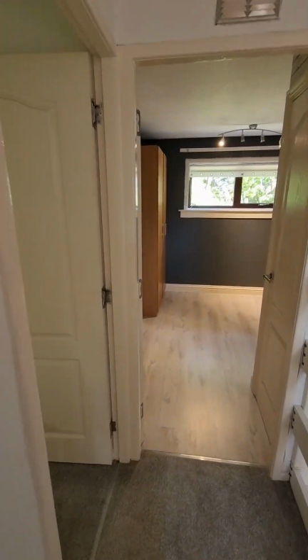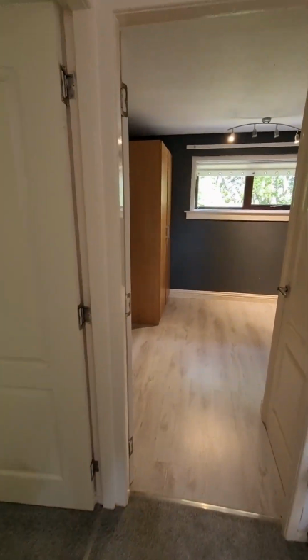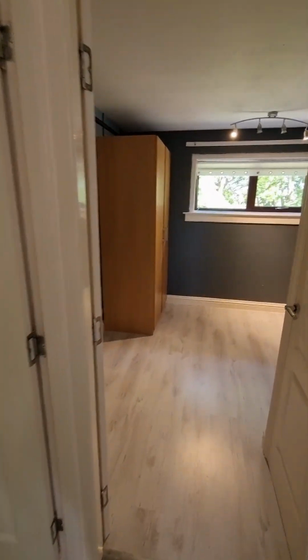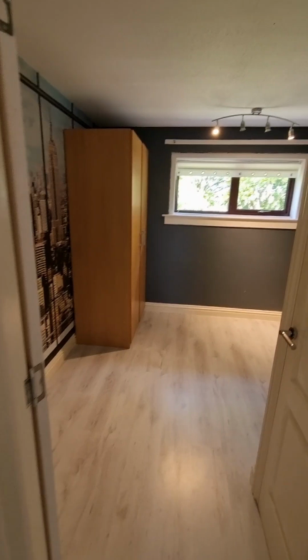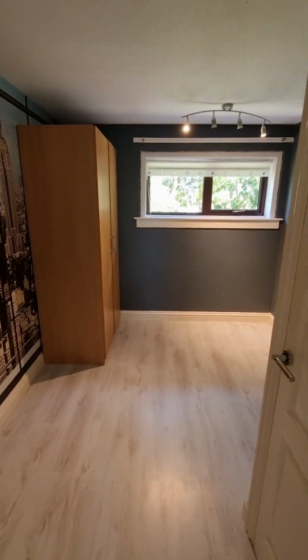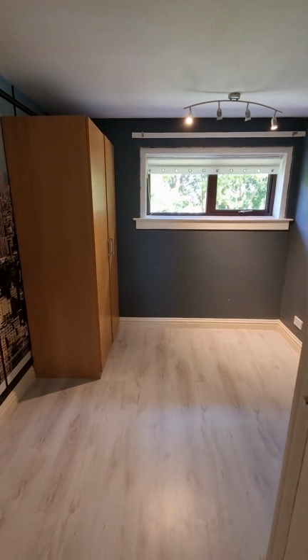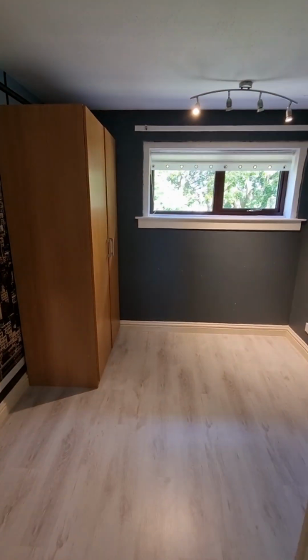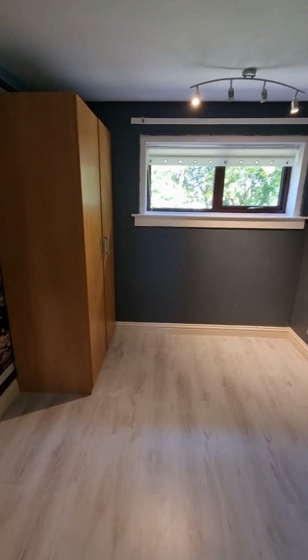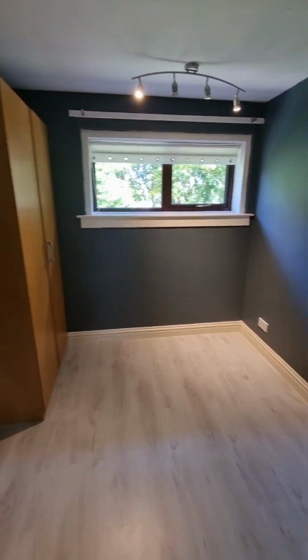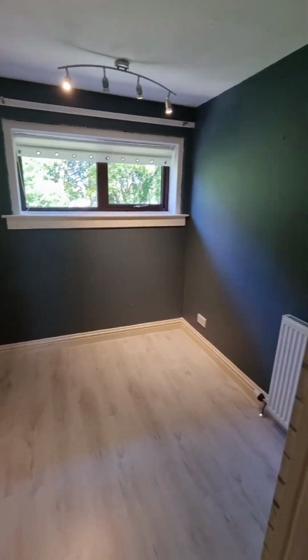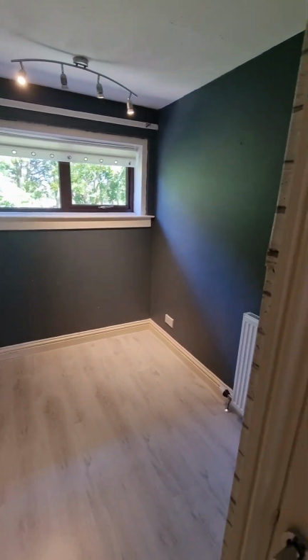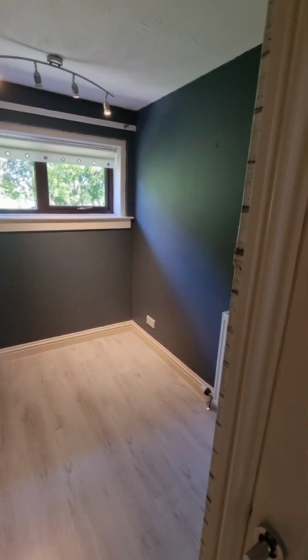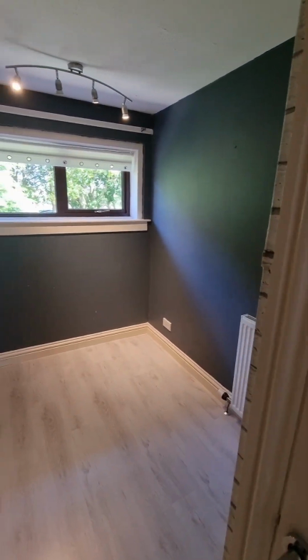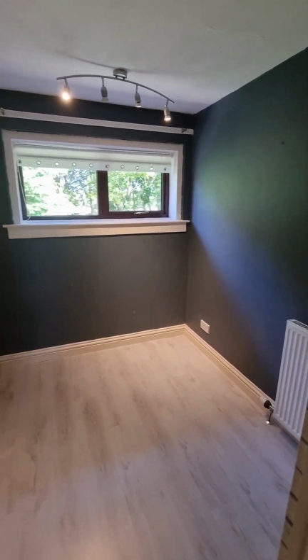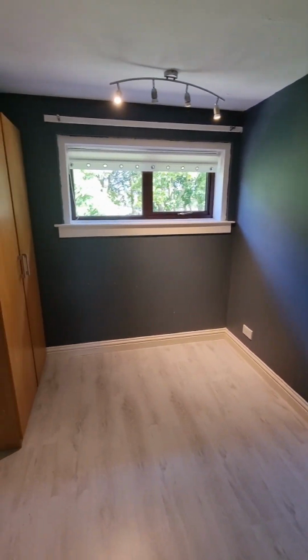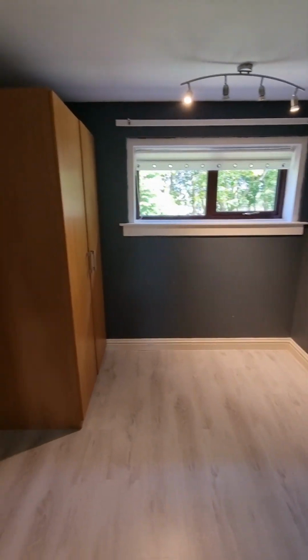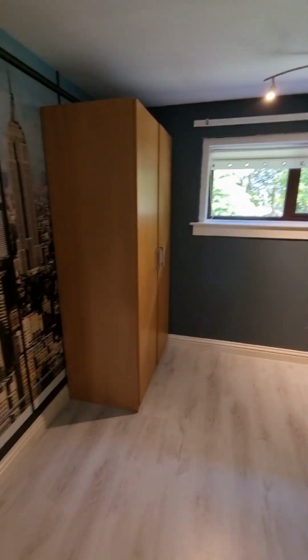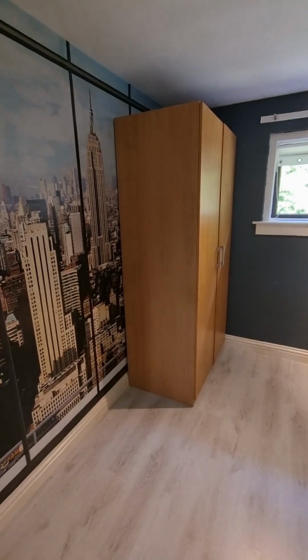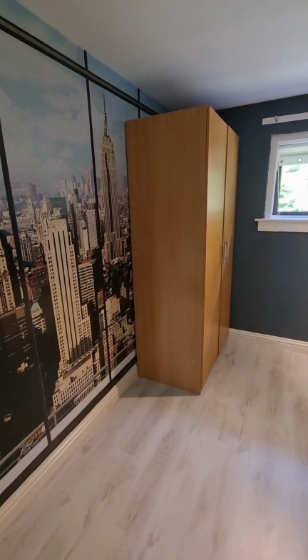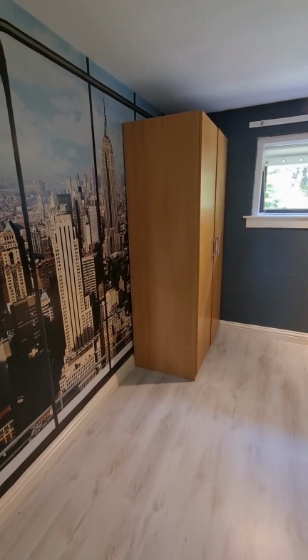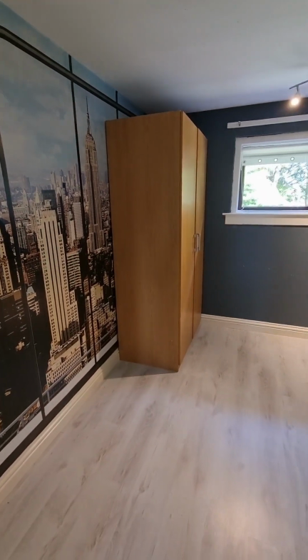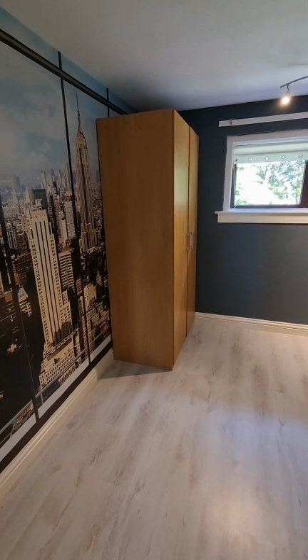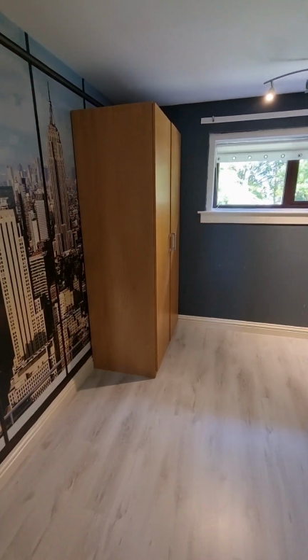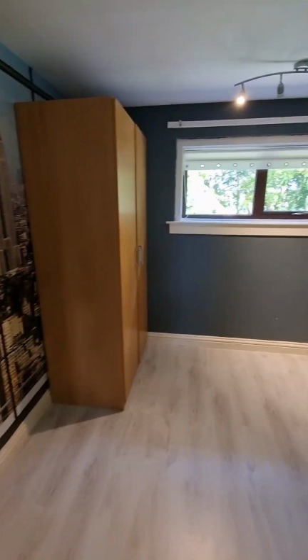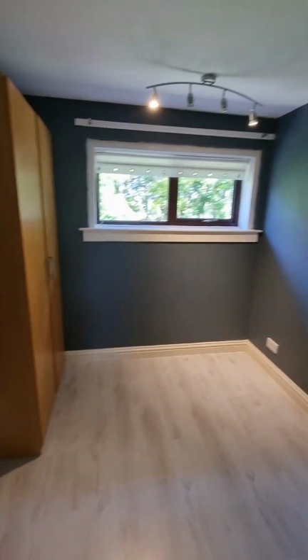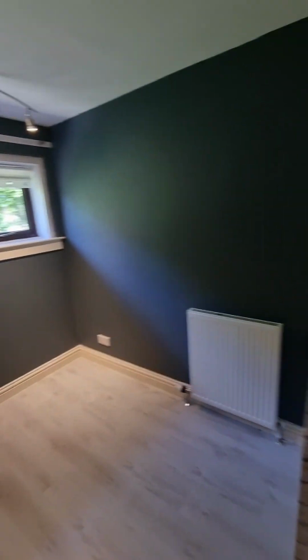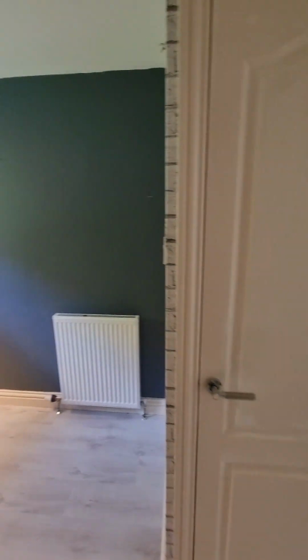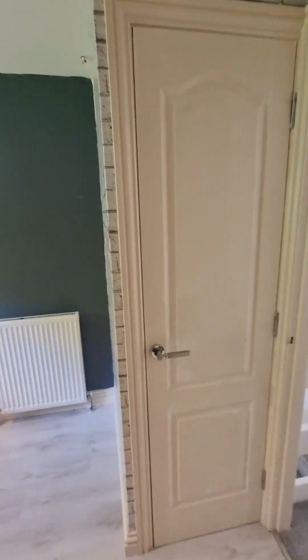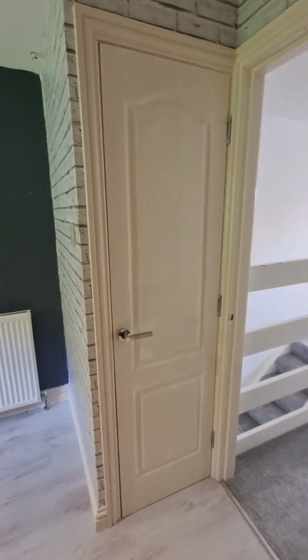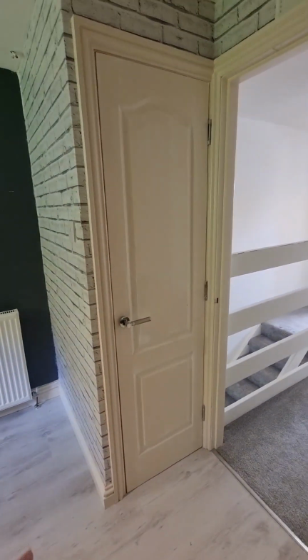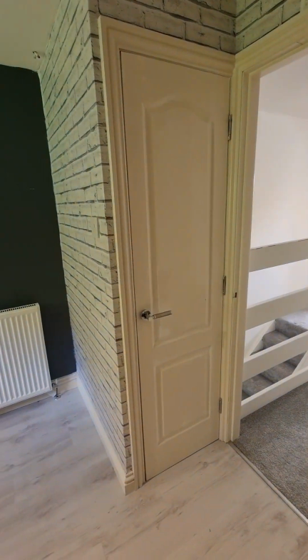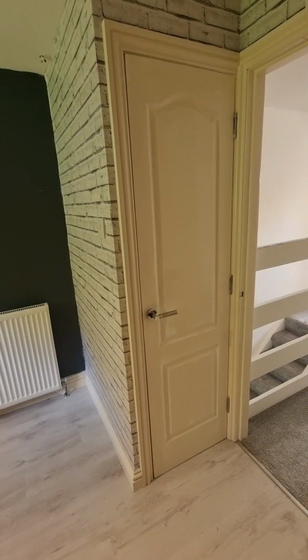Coming along we then have another bedroom. Again generous size — you can easily get a double bed in this space. And then just to the side here, again a storage cupboard.